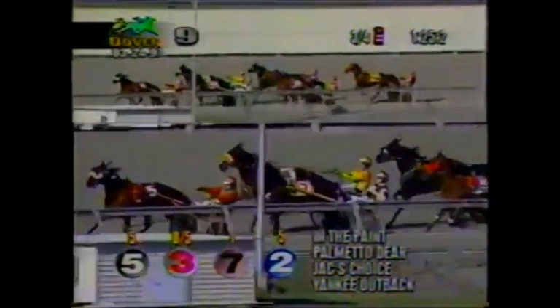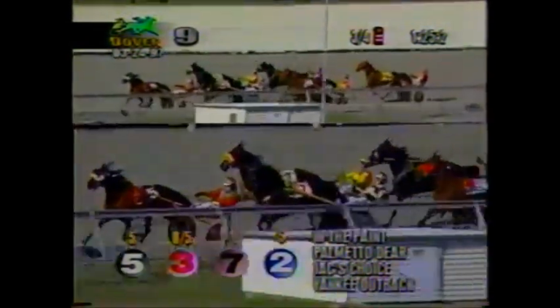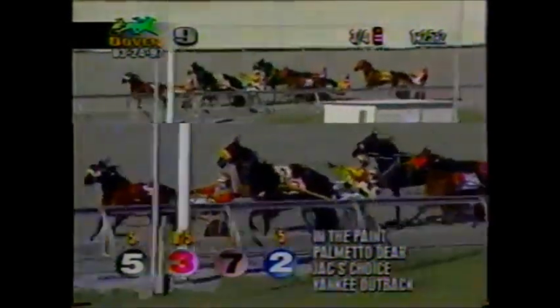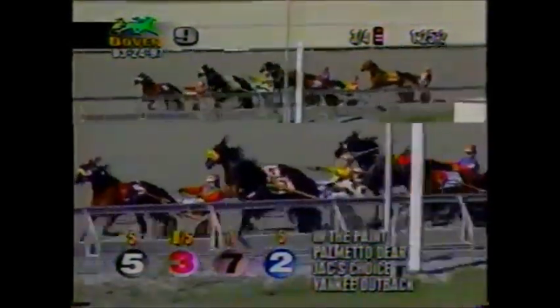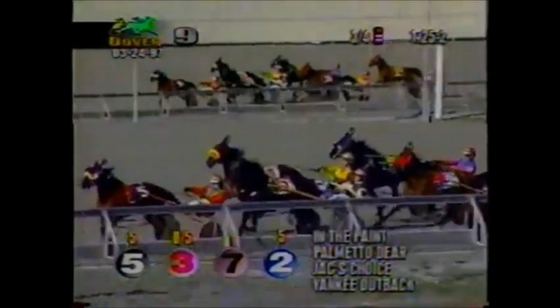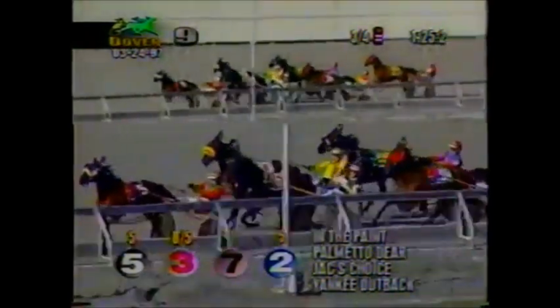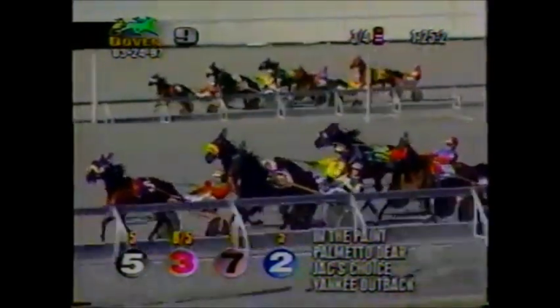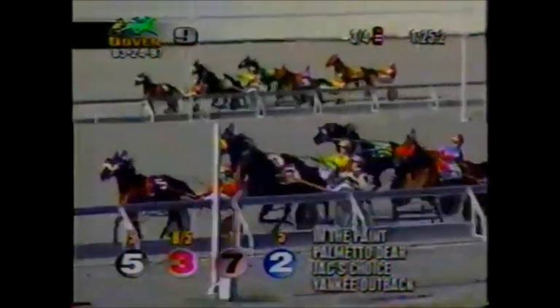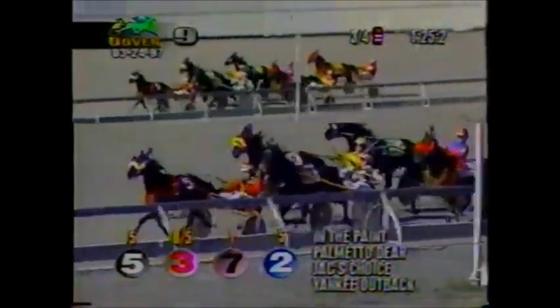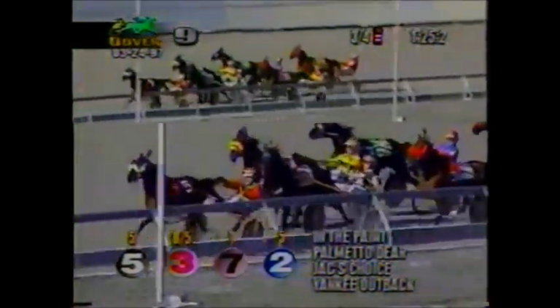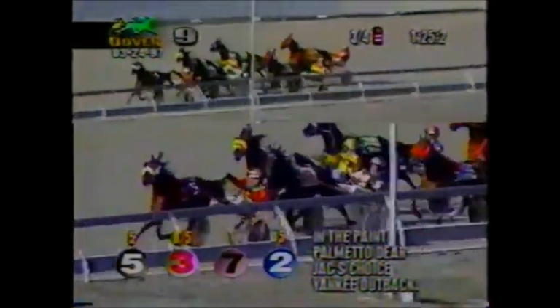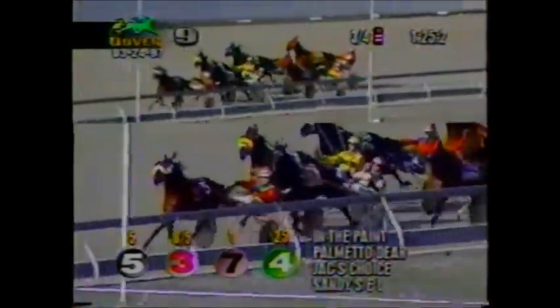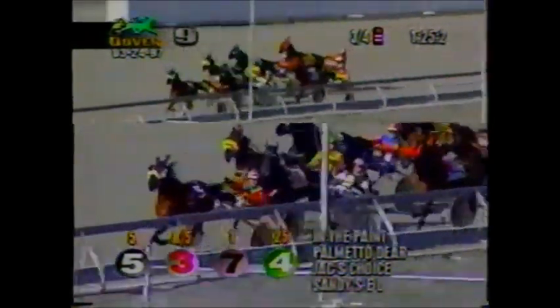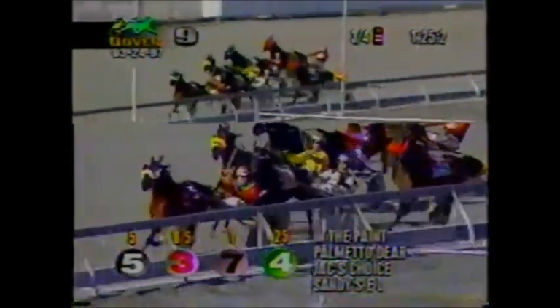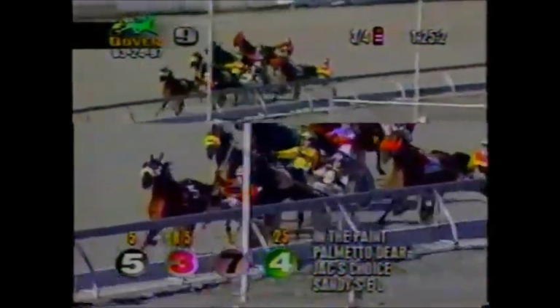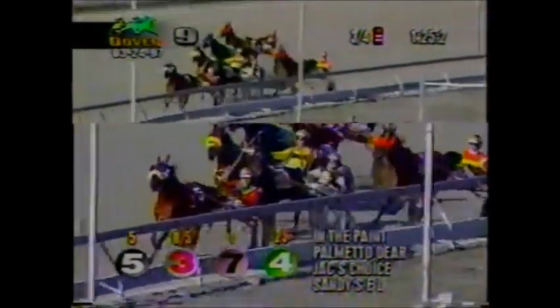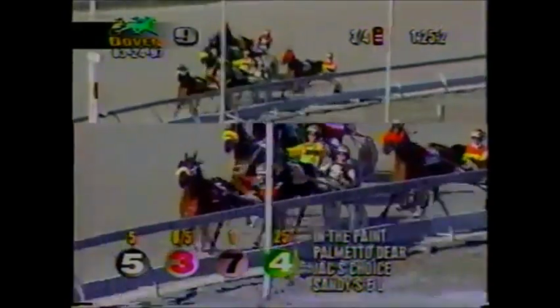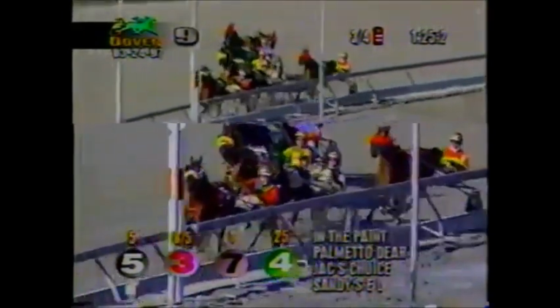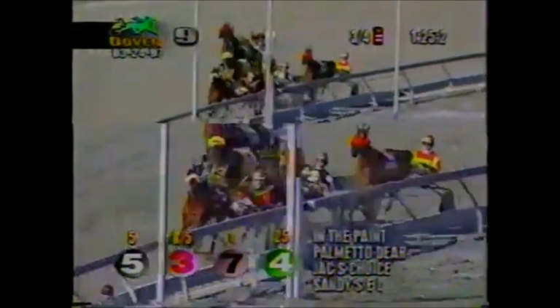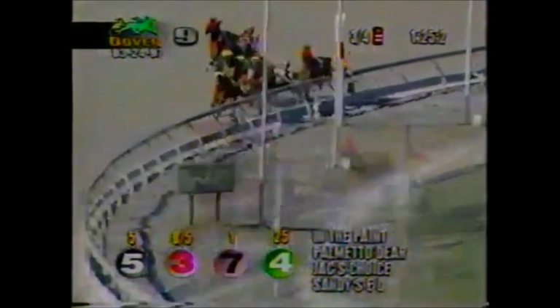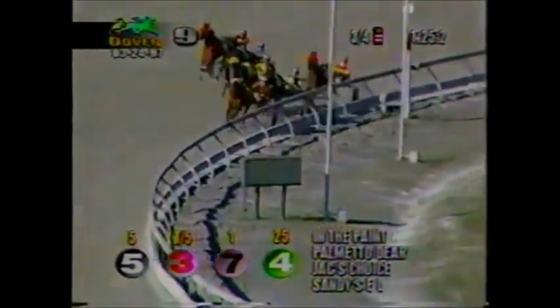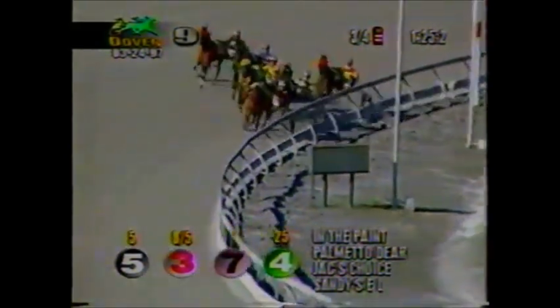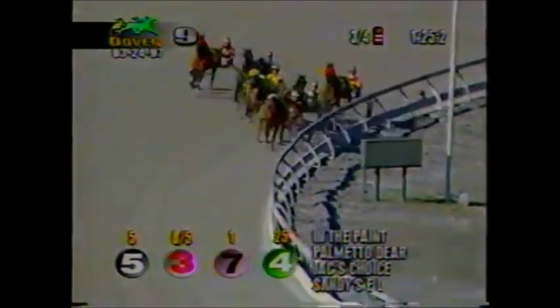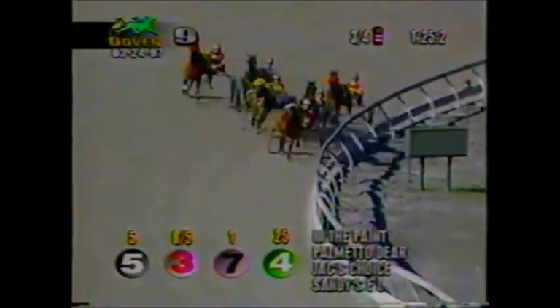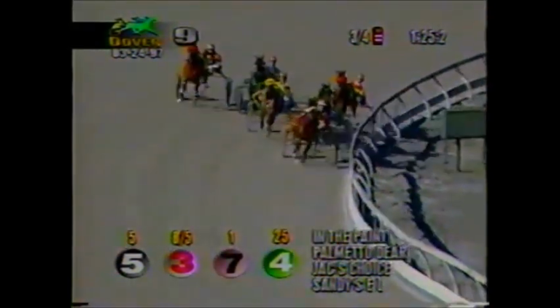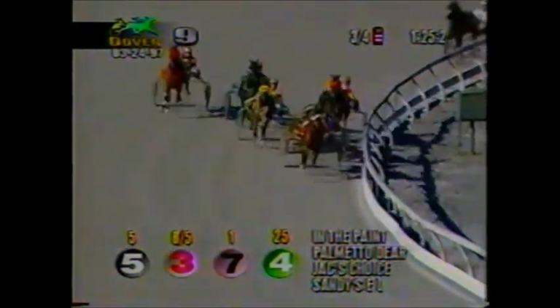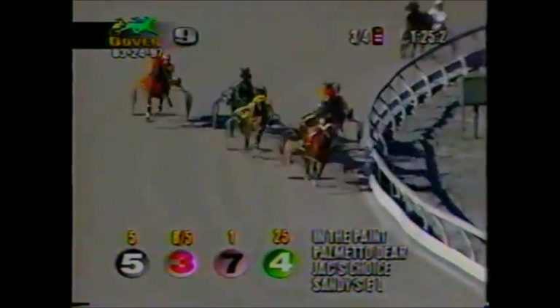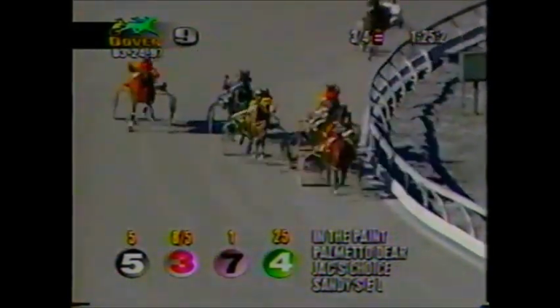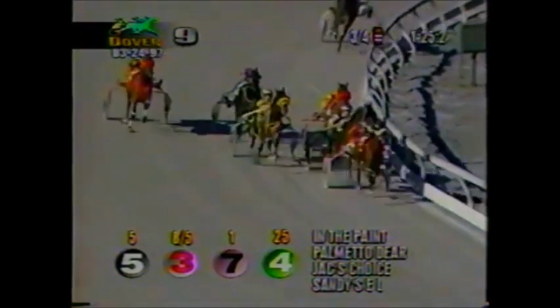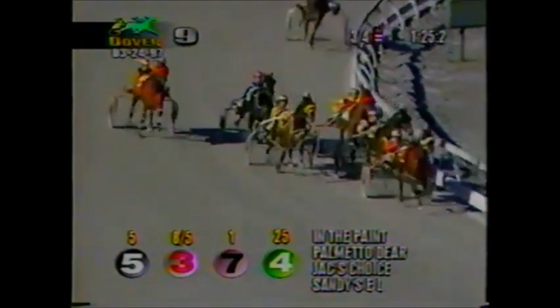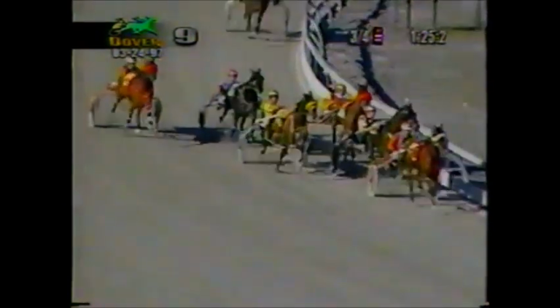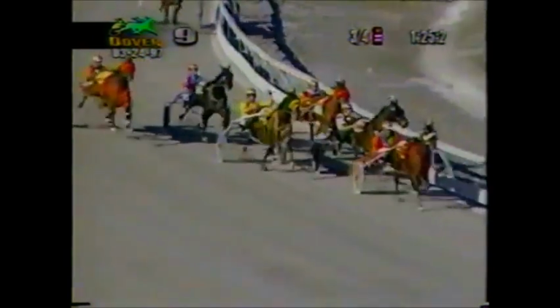They're coming toward the top of the stretch. In The Paint with Jack's Choice. On the outside, Palmetto Deer. Yankee Outback. Hot Rod Todd just swung four-wide off the rail. They're at the top of the stretch — In The Paint leads the way.